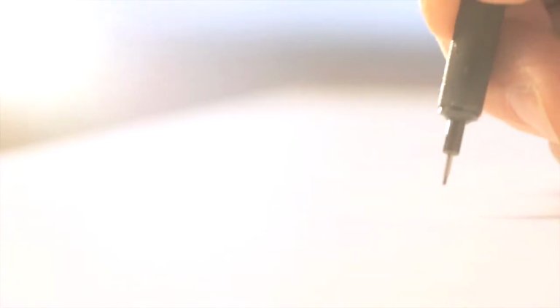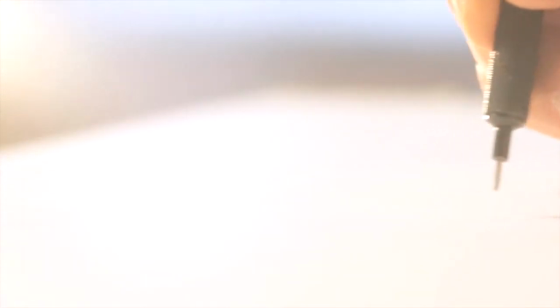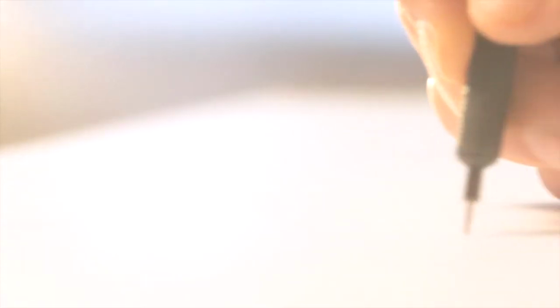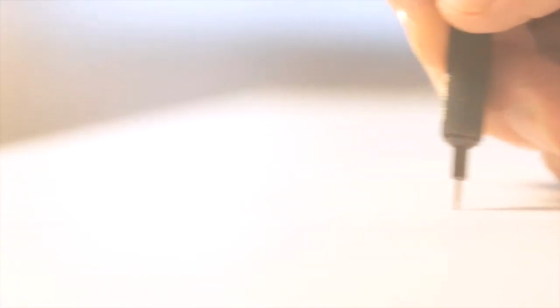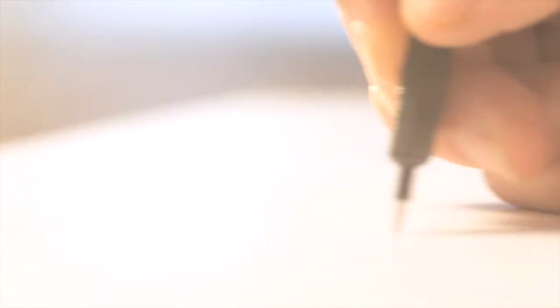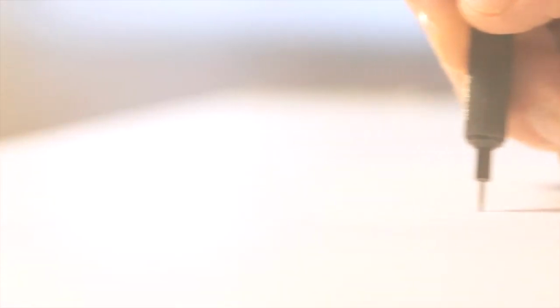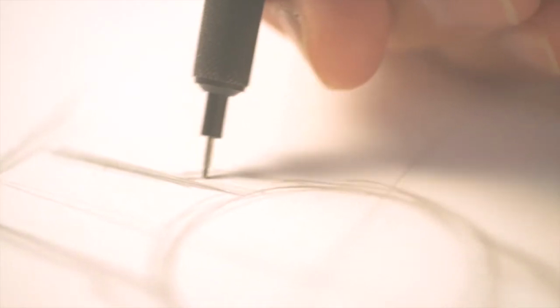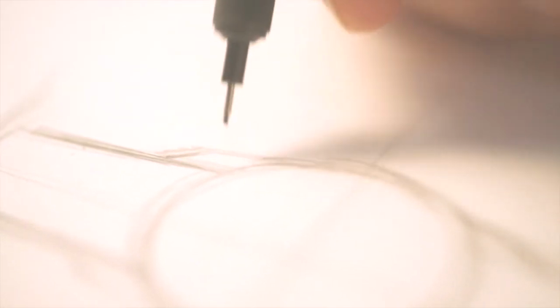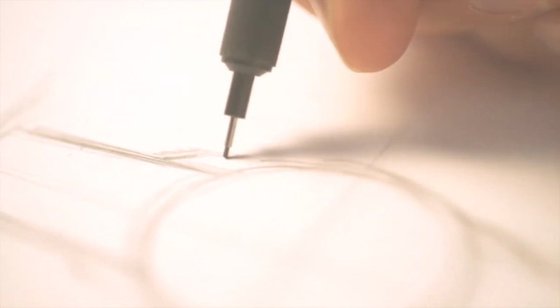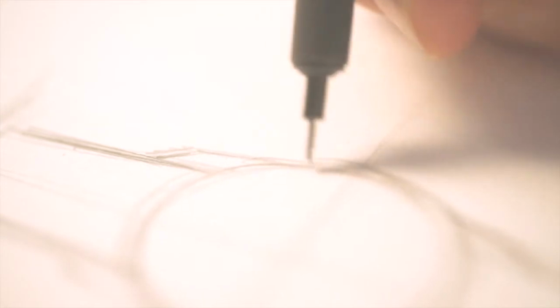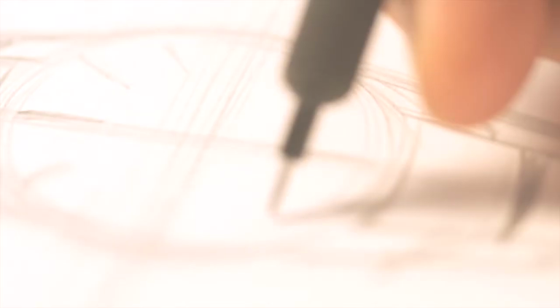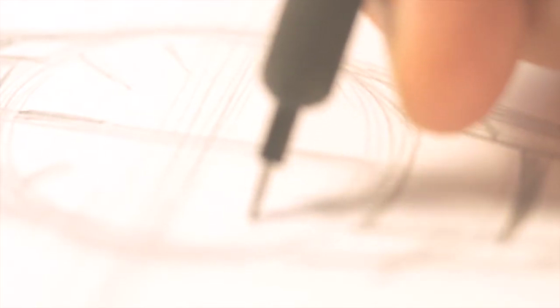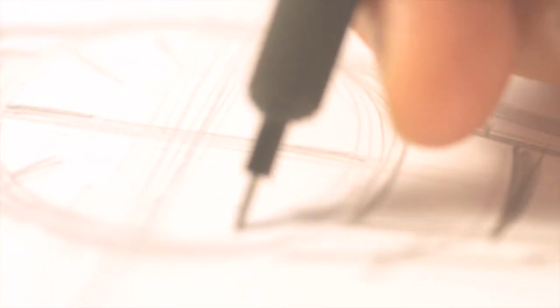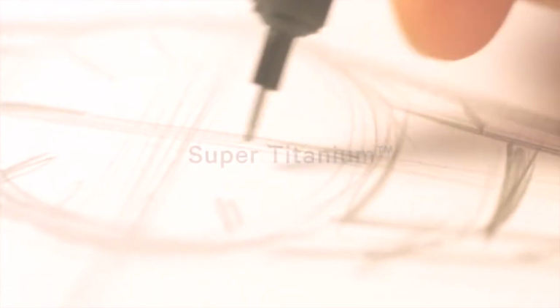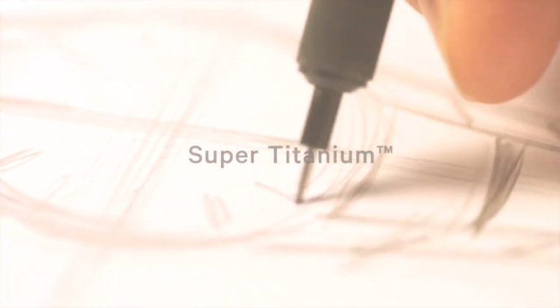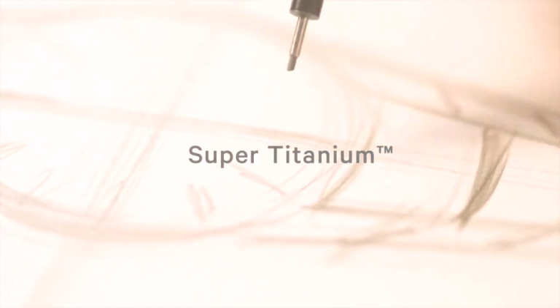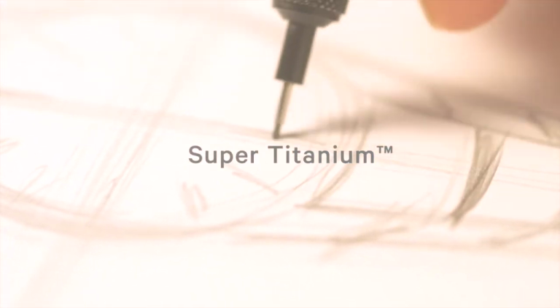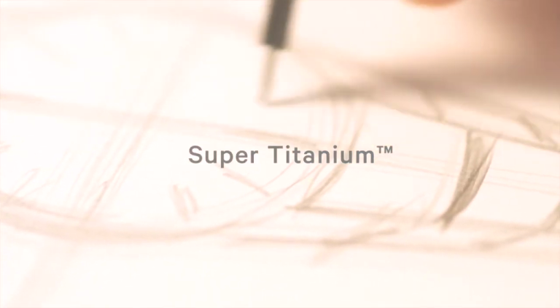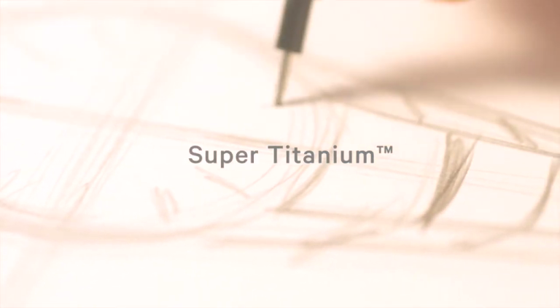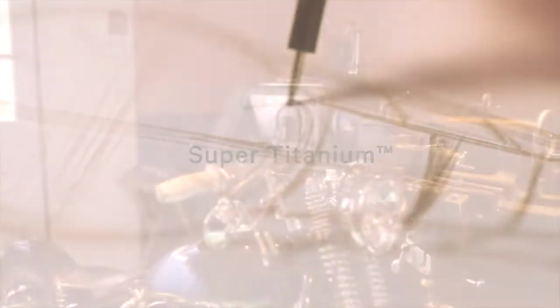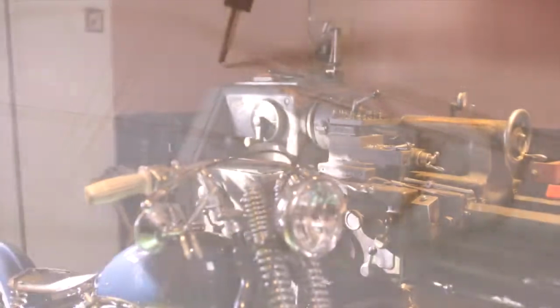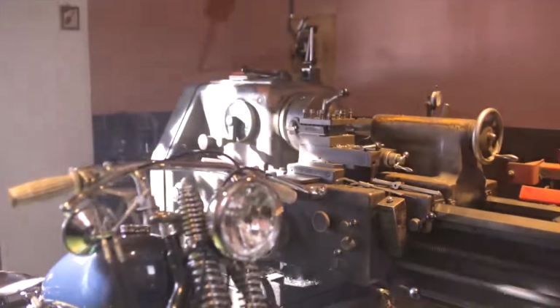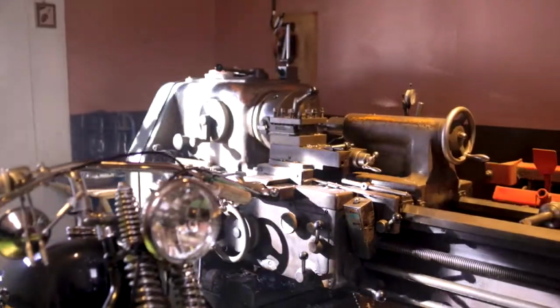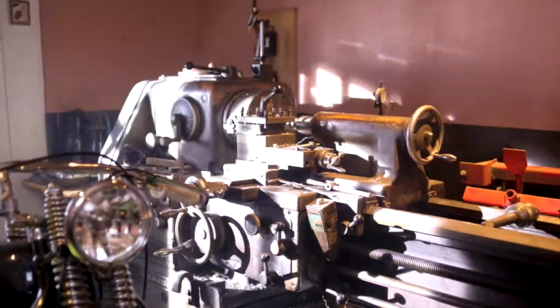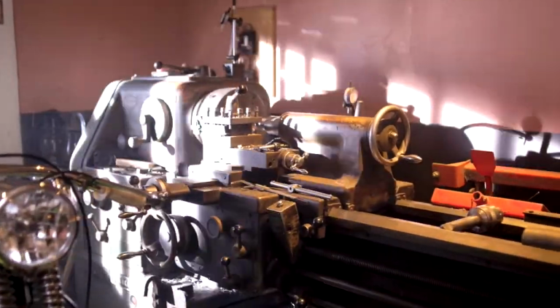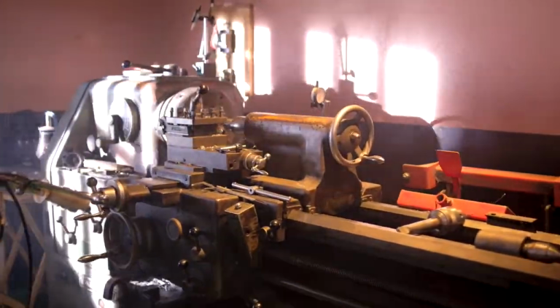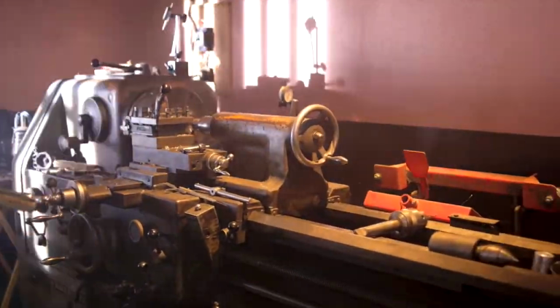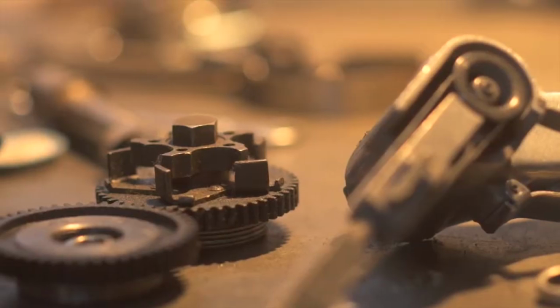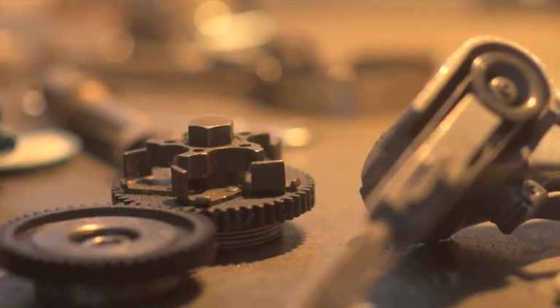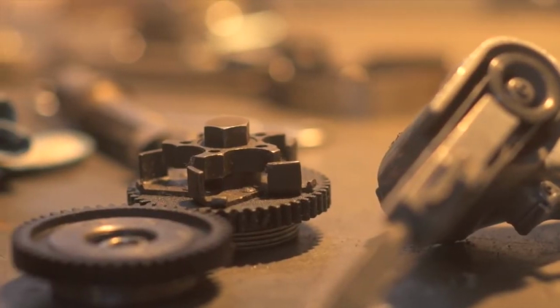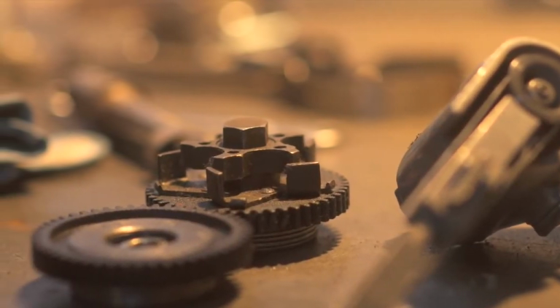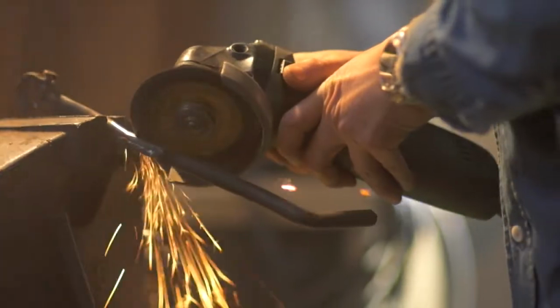Every Citizen watch is intricately designed. And when pen leaves paper, the materials chosen will truly define what is created. A watch you can rely on, whatever you may do.